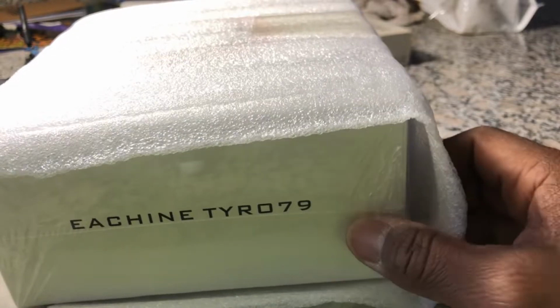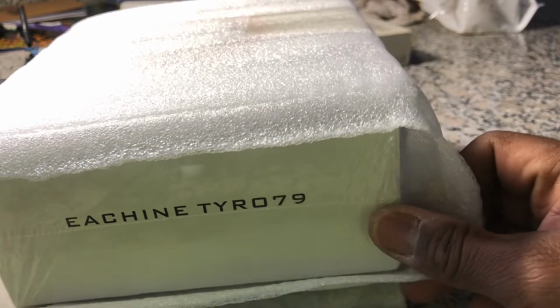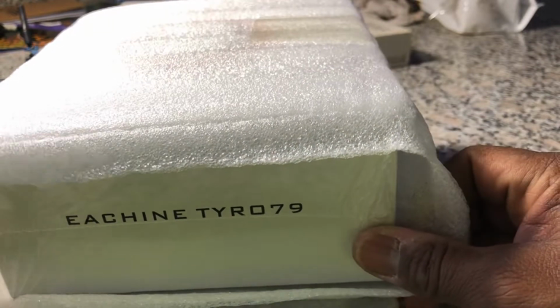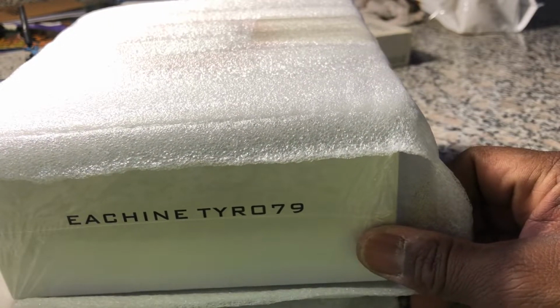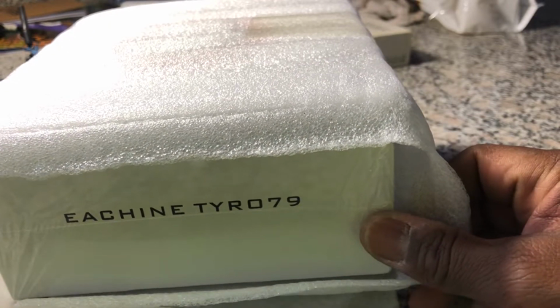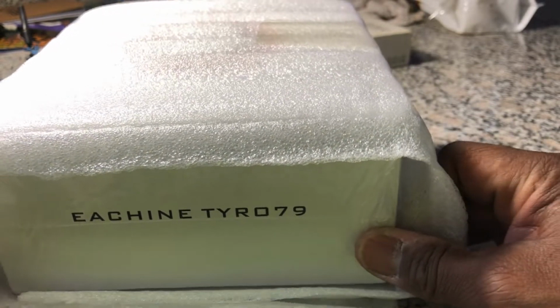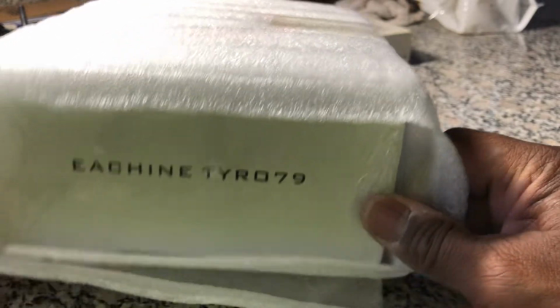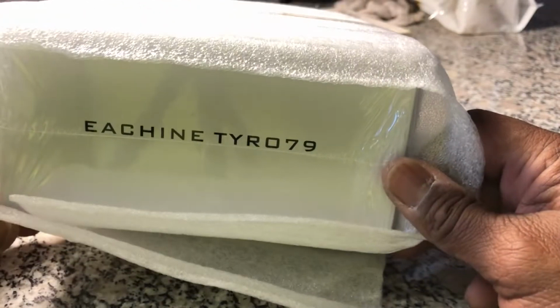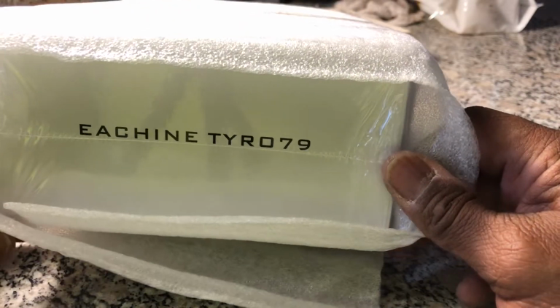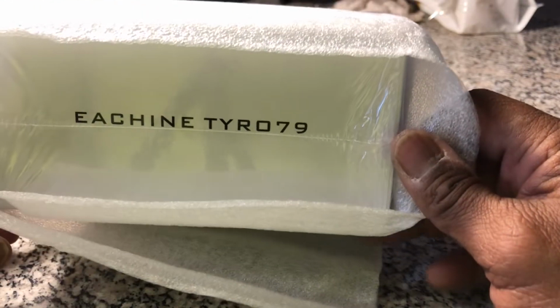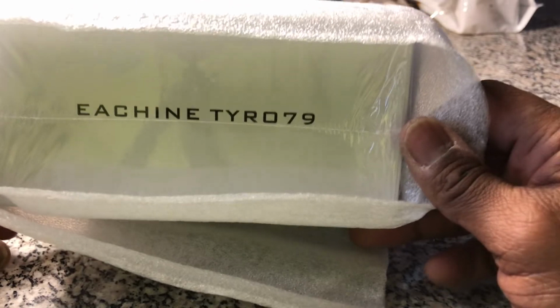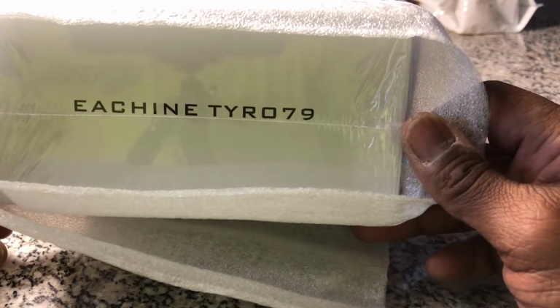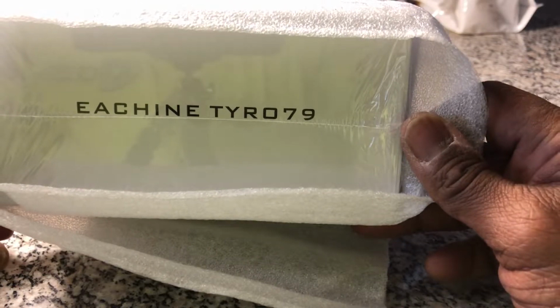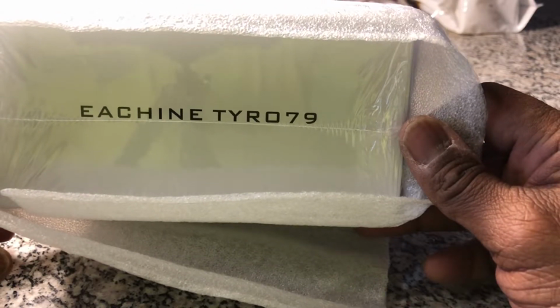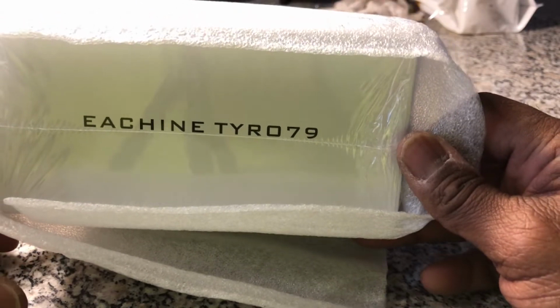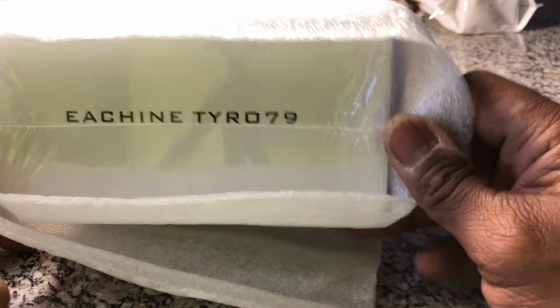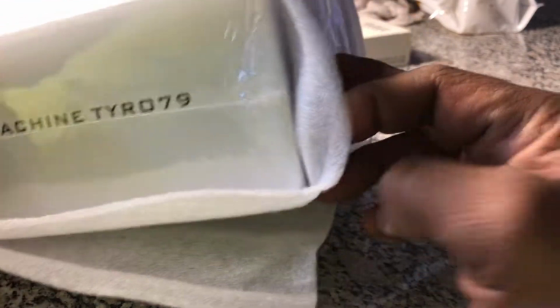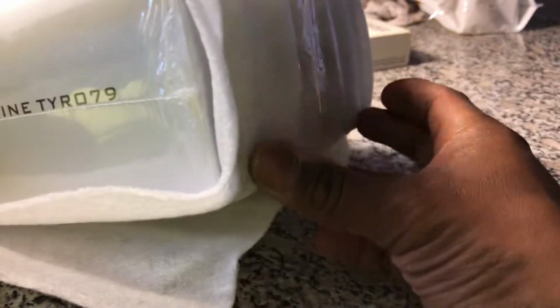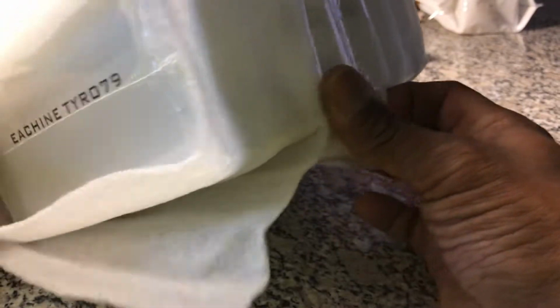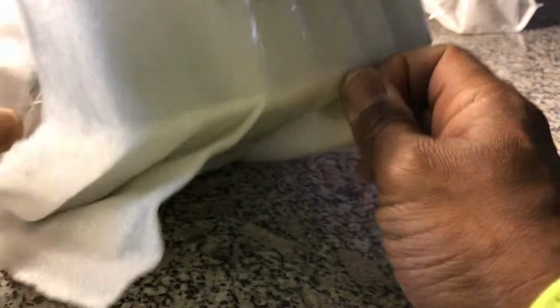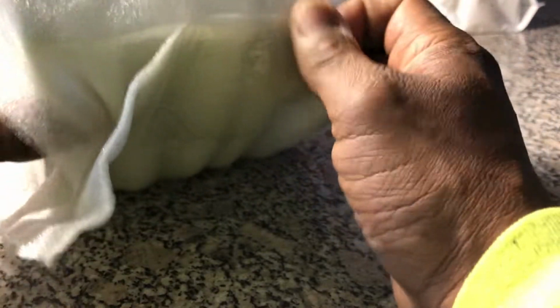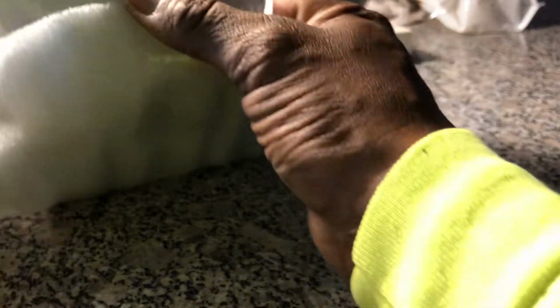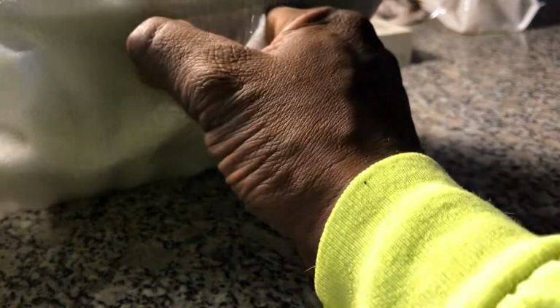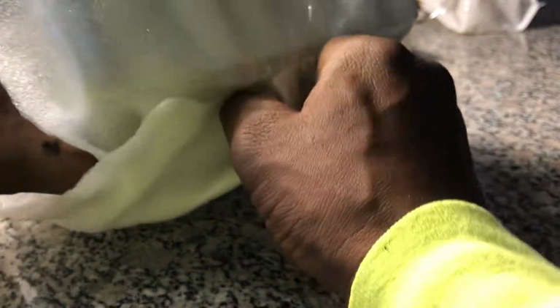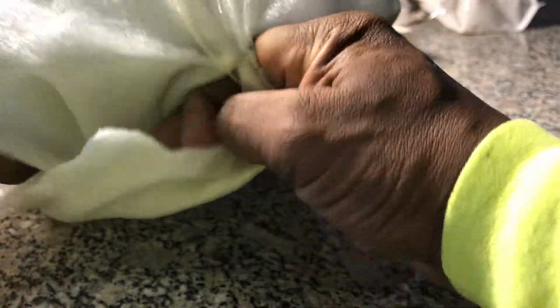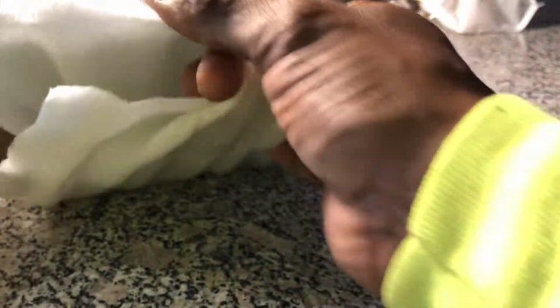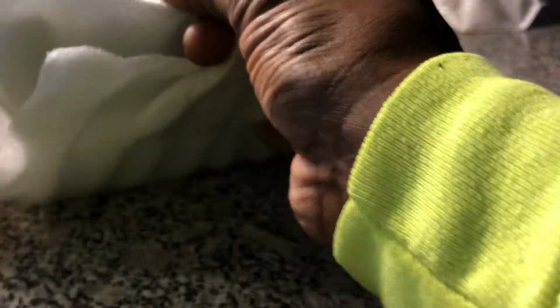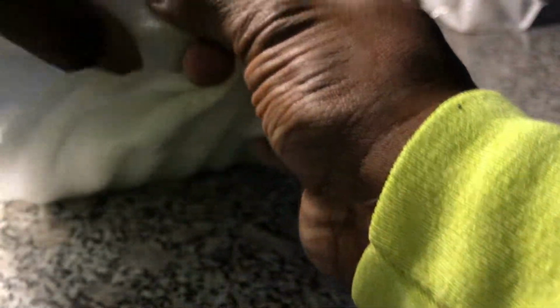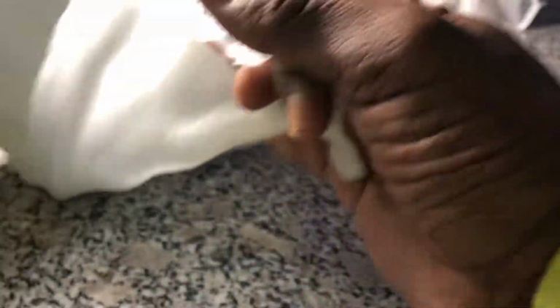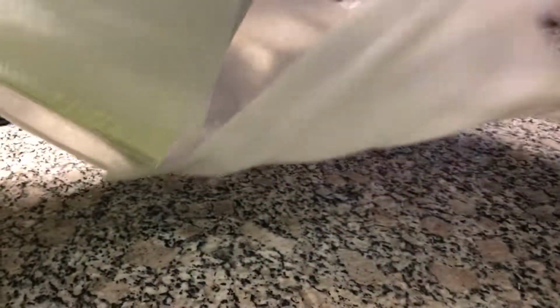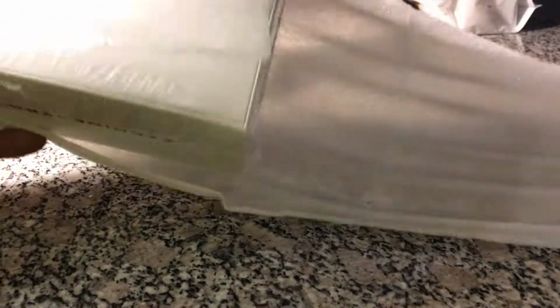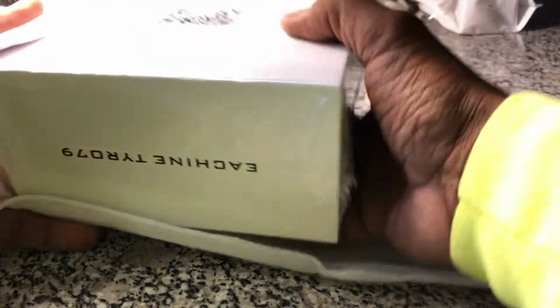Hey guys, Scottie here with another unboxing video. This one is the Eachine Tyro 79. There have been a million reviews and unboxings on it already, but it just came in and I couldn't resist — it was so cheap, why not.